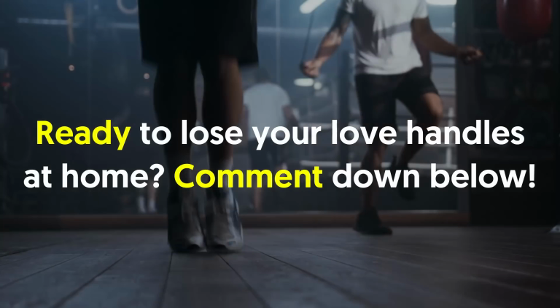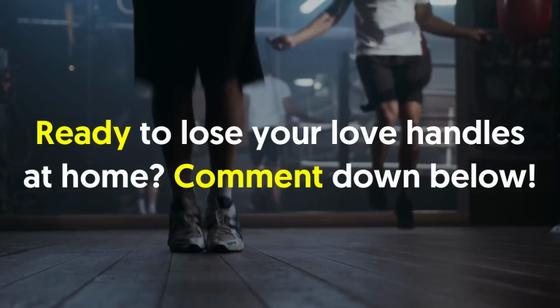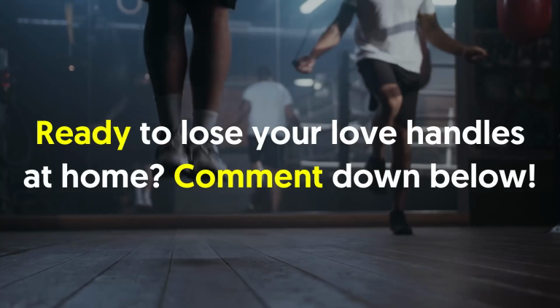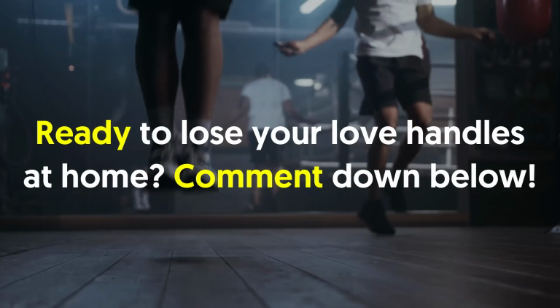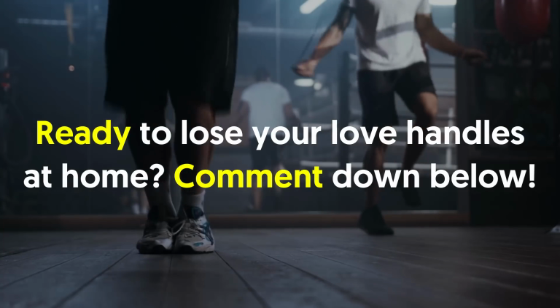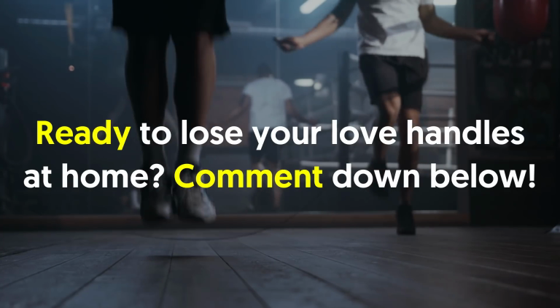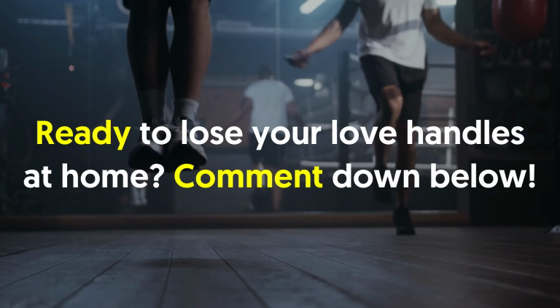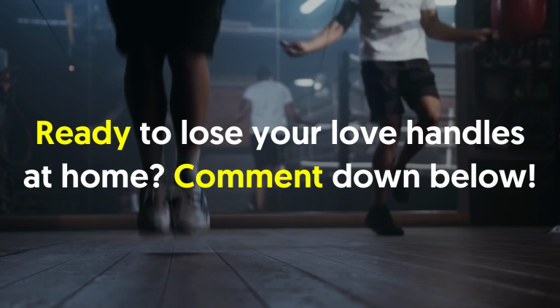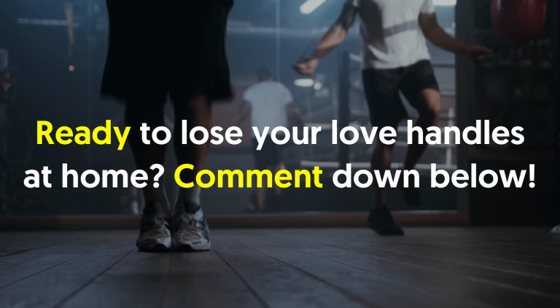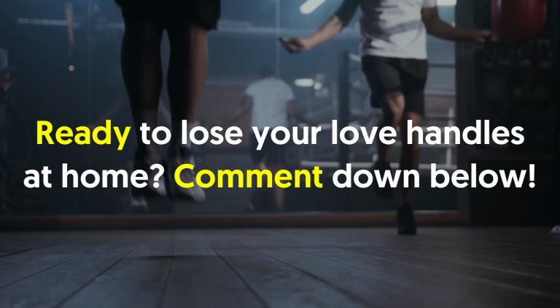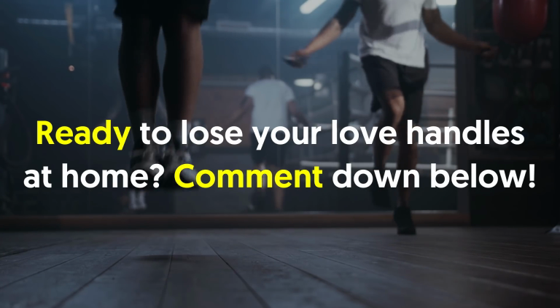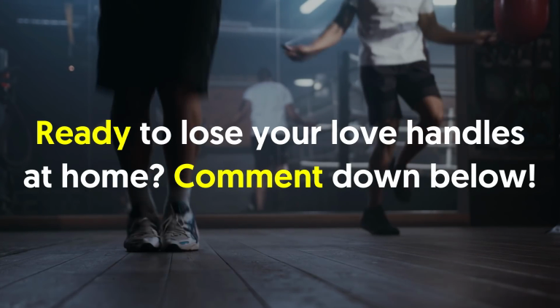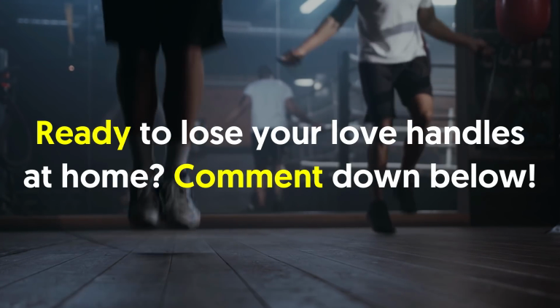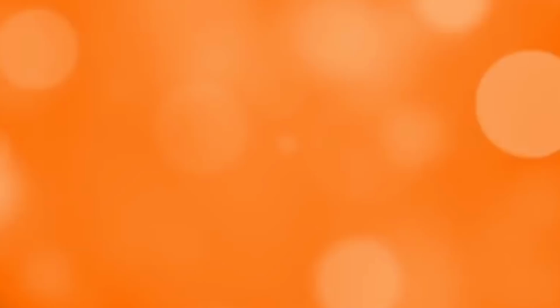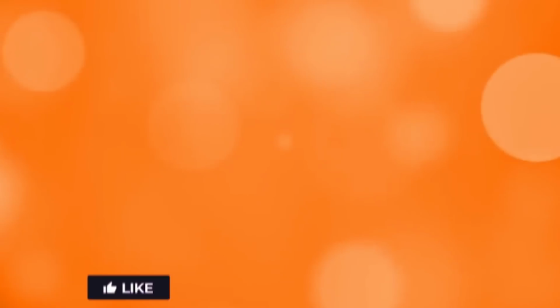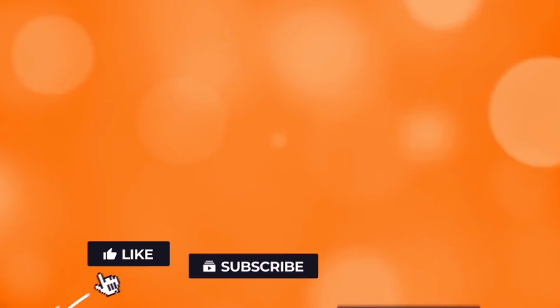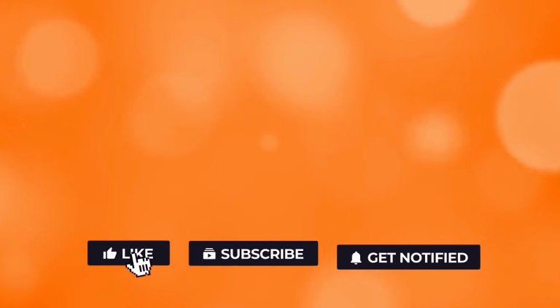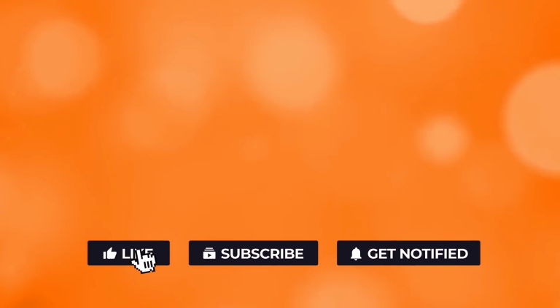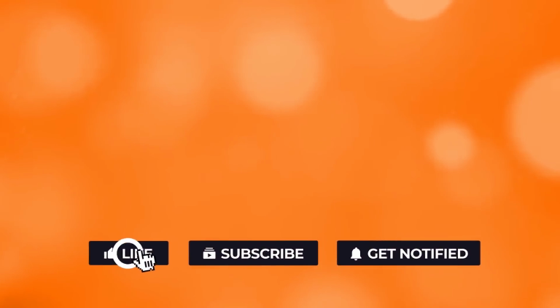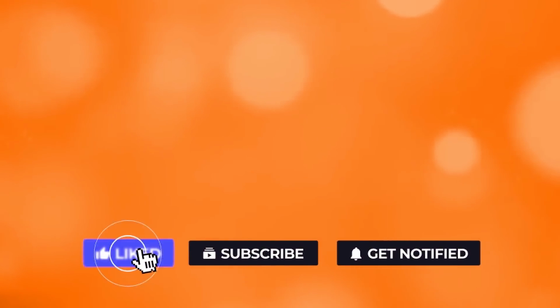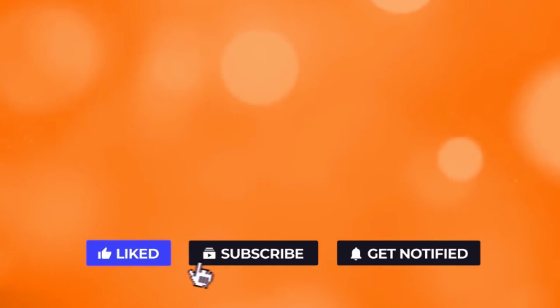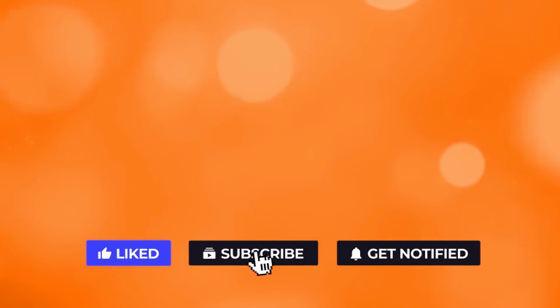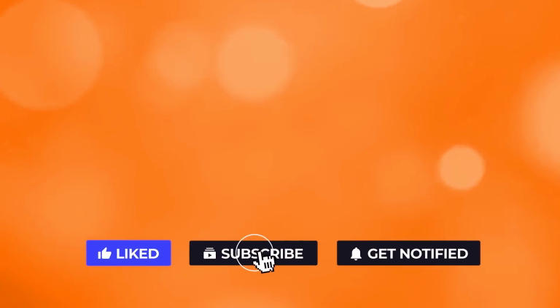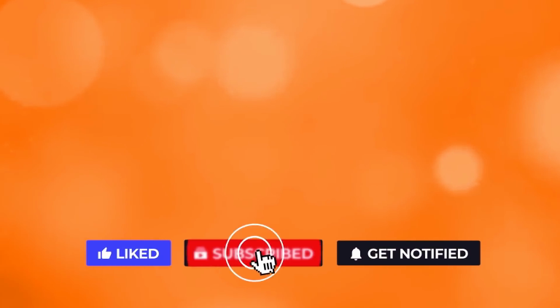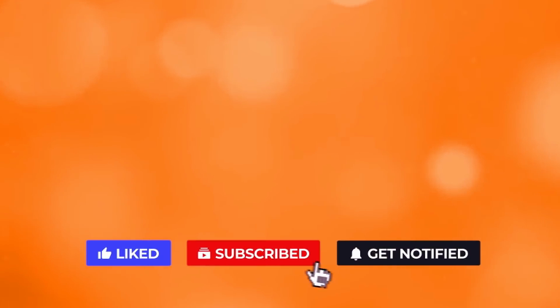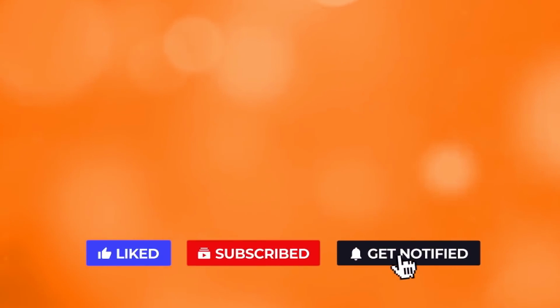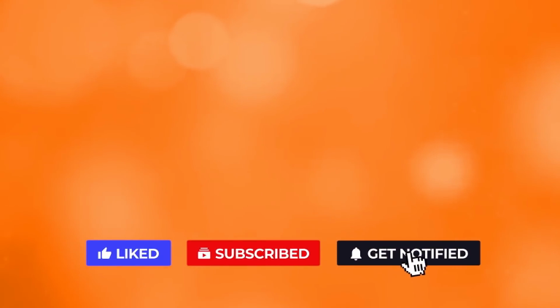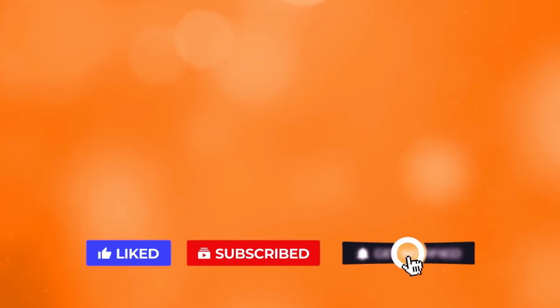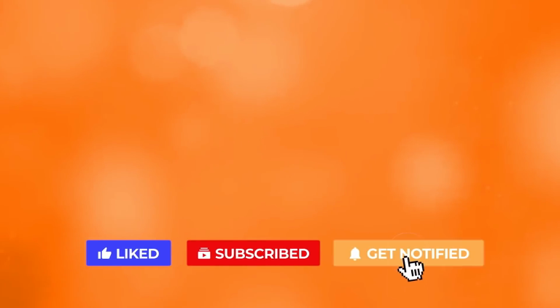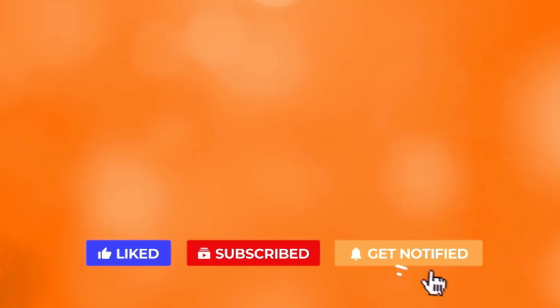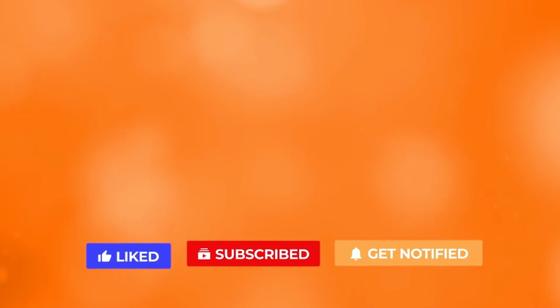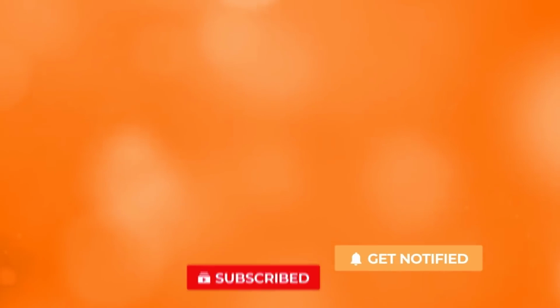Ready to lose your love handles at home? Comment down below. If you liked the video, give it a thumbs up. For more interesting facts on the human body, subscribe to the channel.